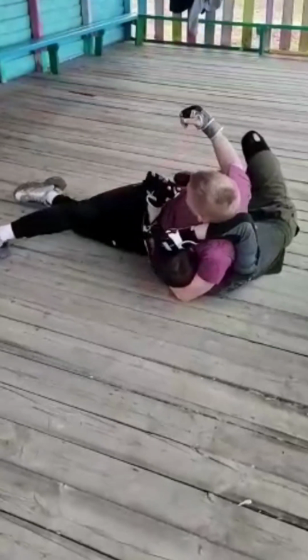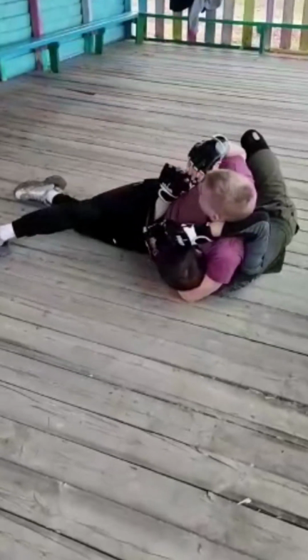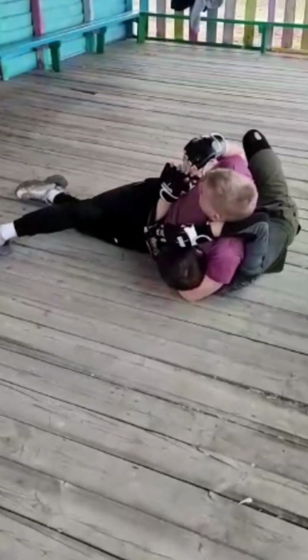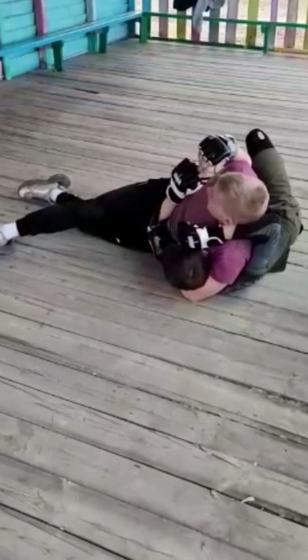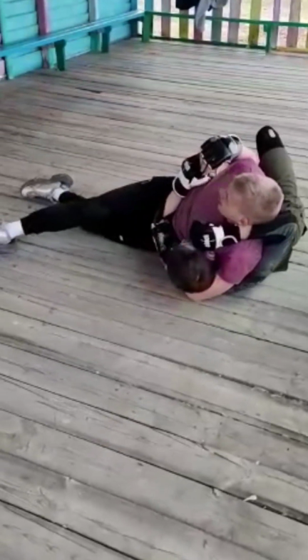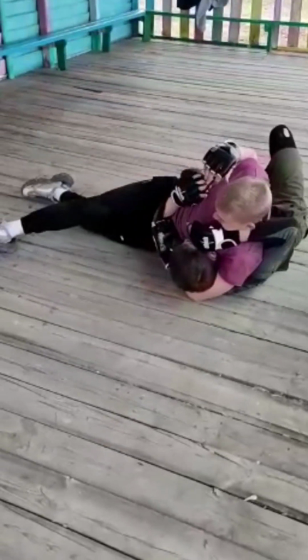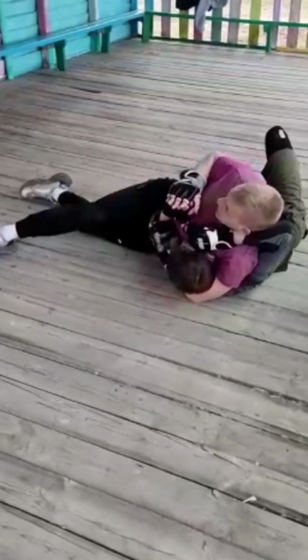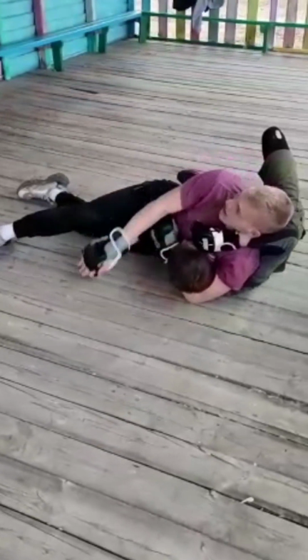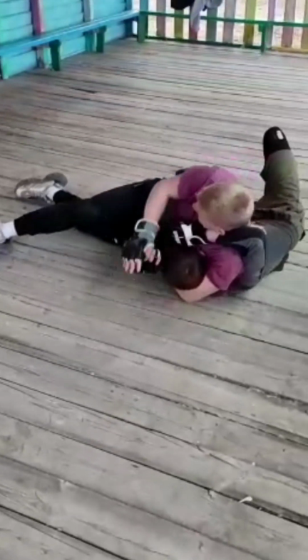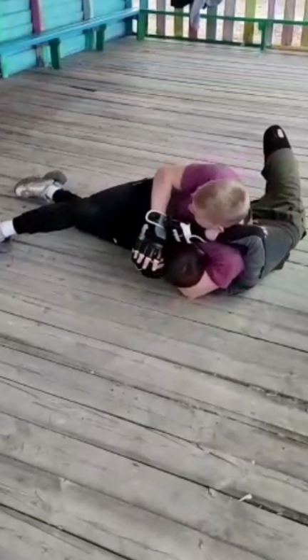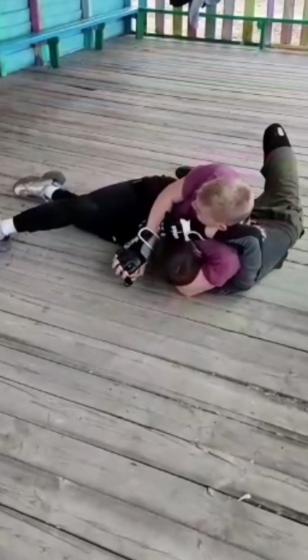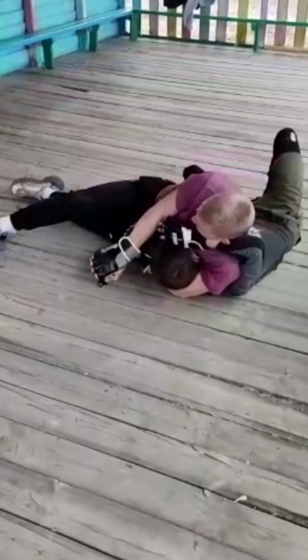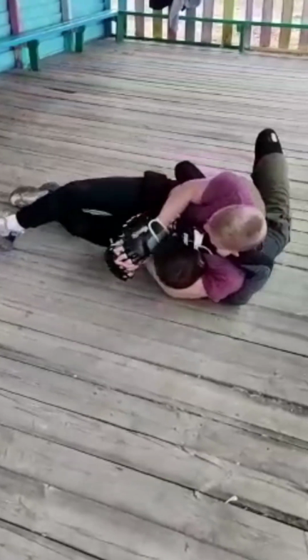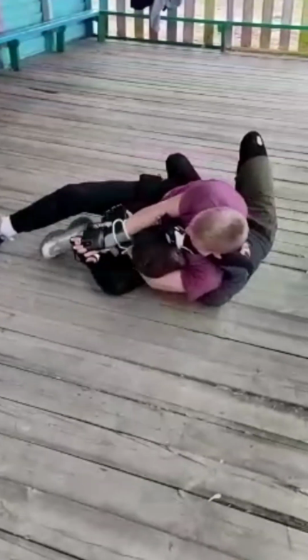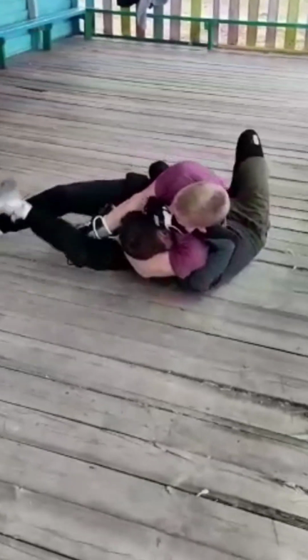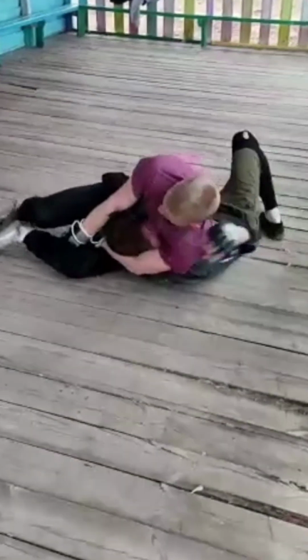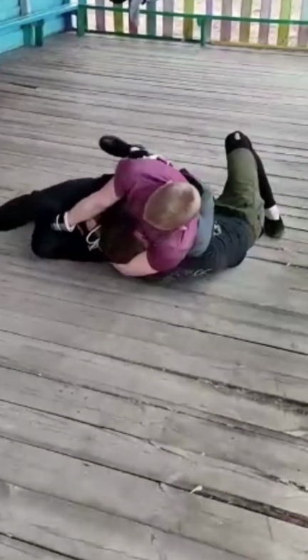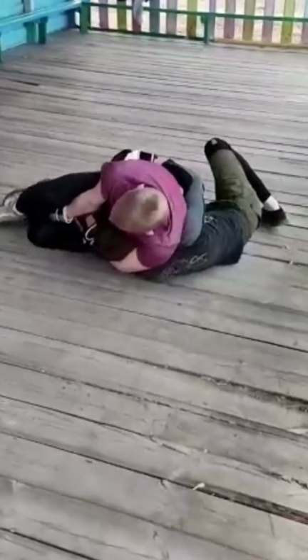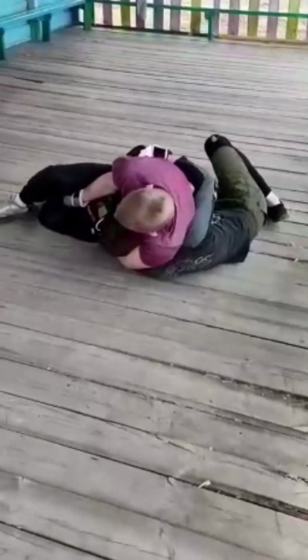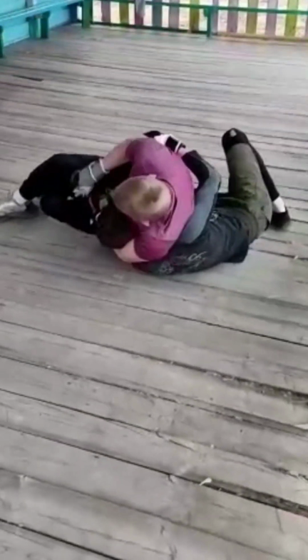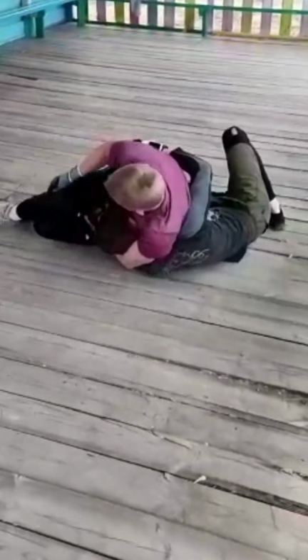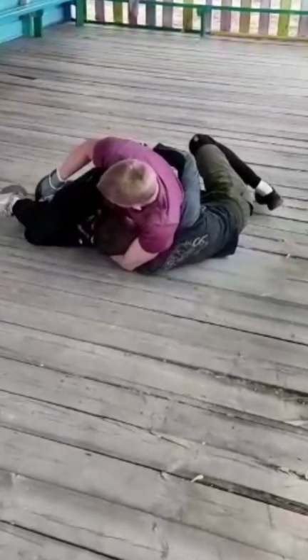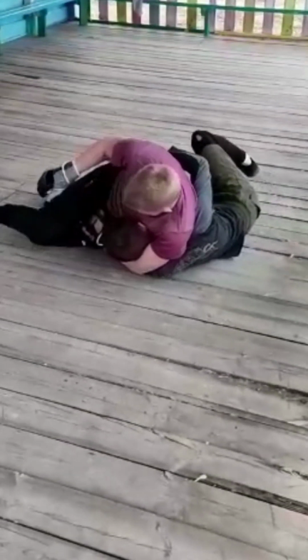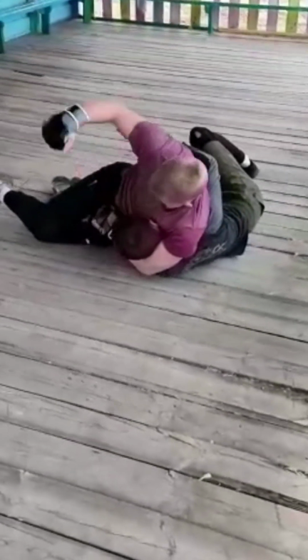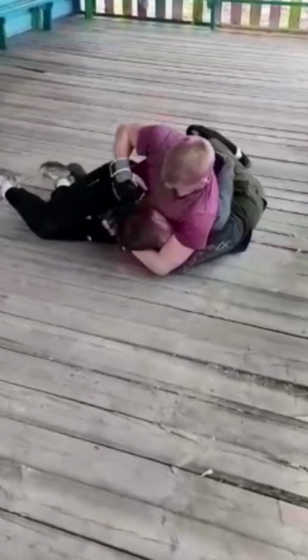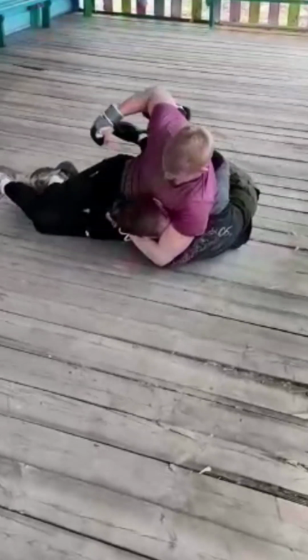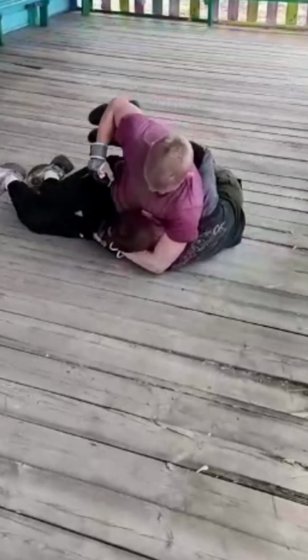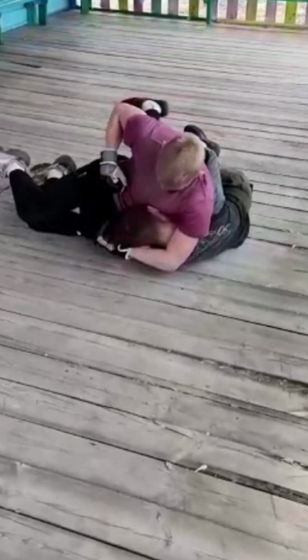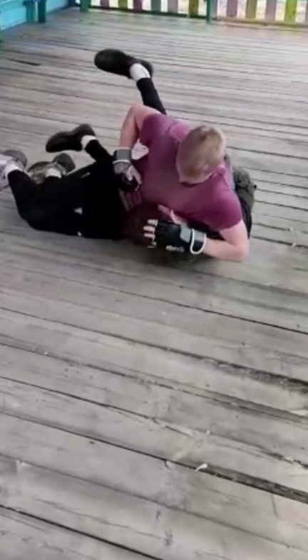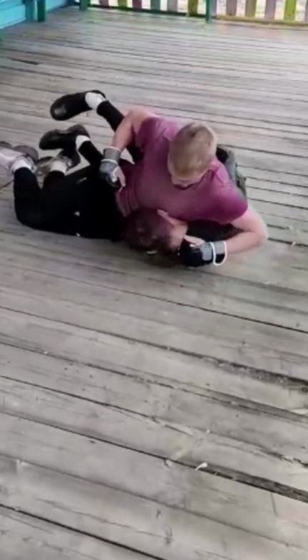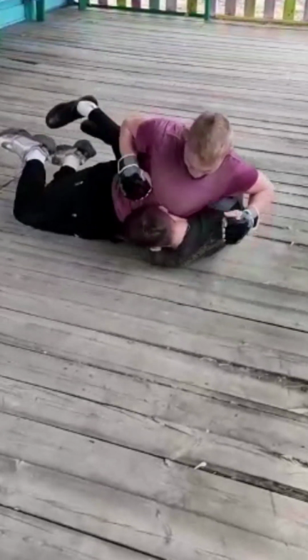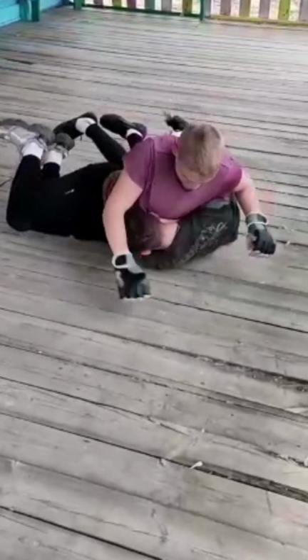Thanks to God he didn't punch me in the face when he had the opportunity. As you can see he was going to do that. Me and him were talking a little bit during the match, deciding whether to shift positions or not. There he tried to submit me in some weird position I didn't even know what it was.